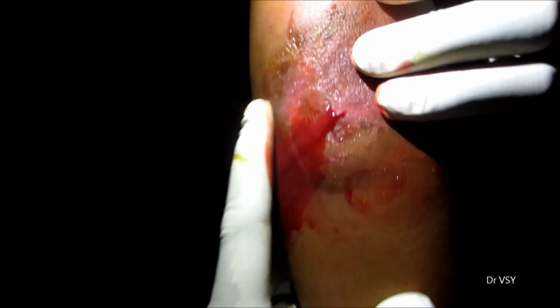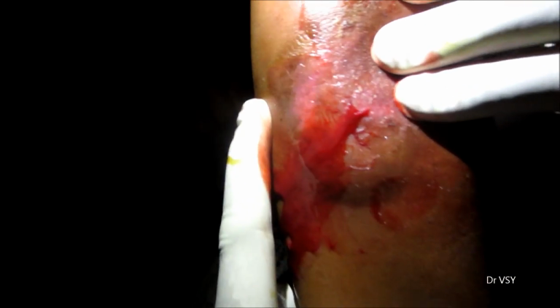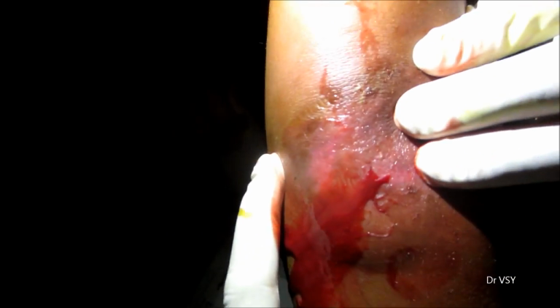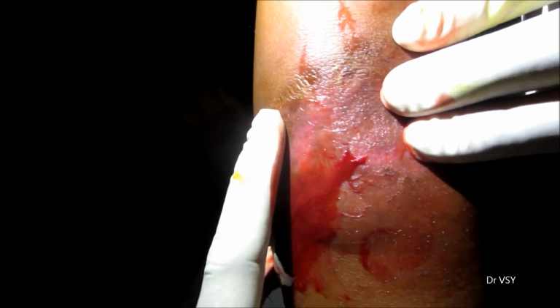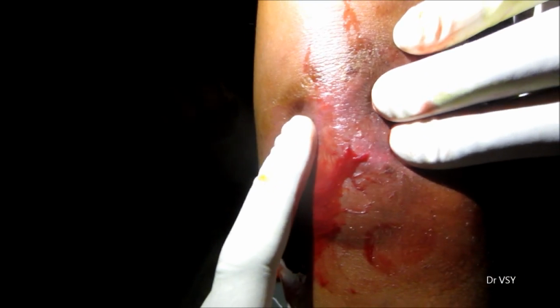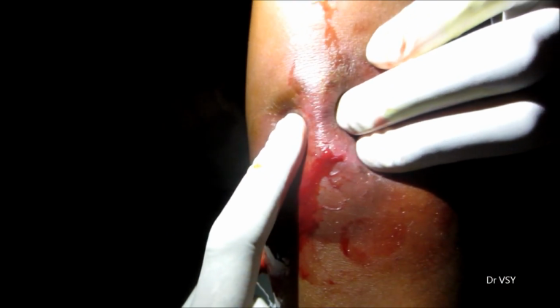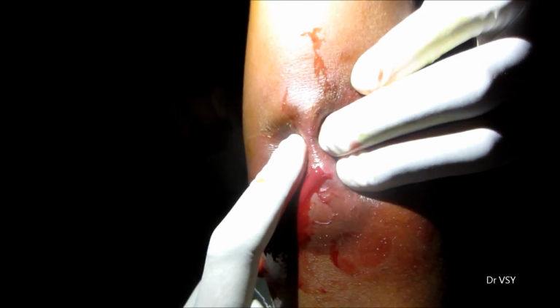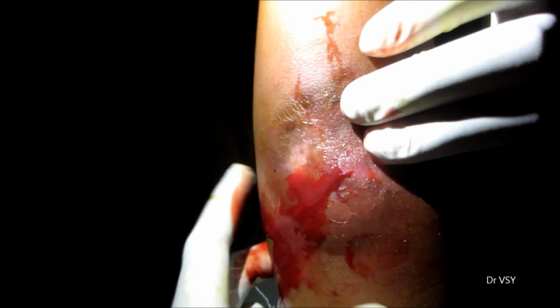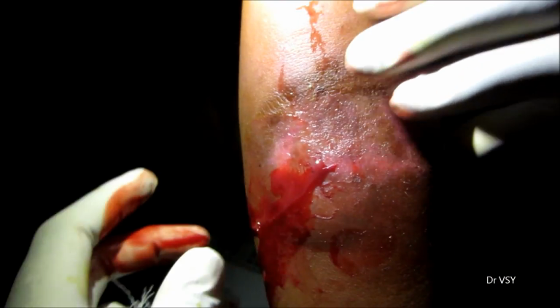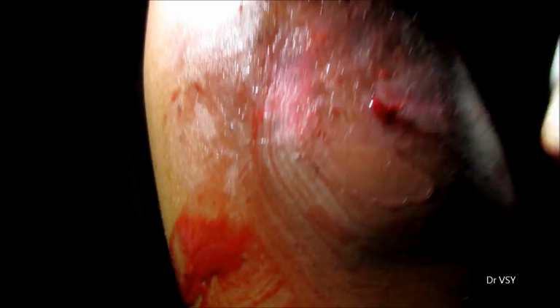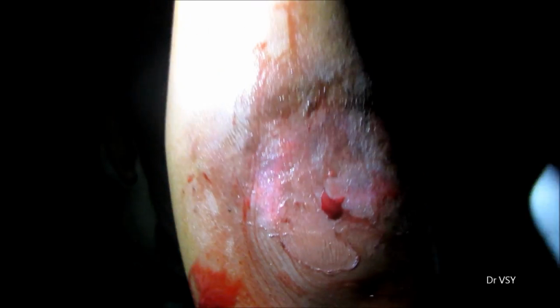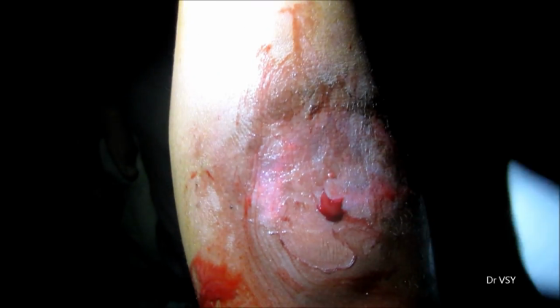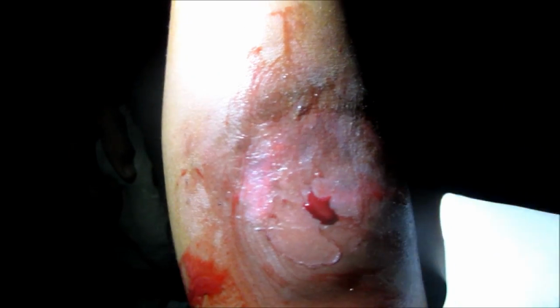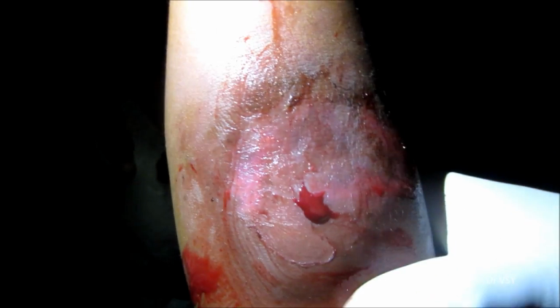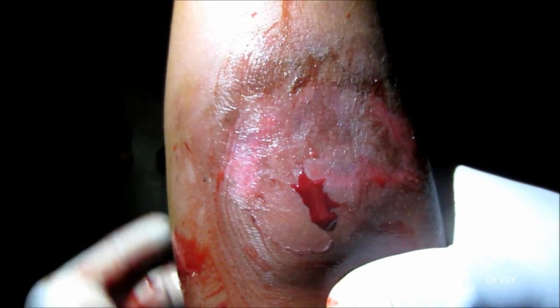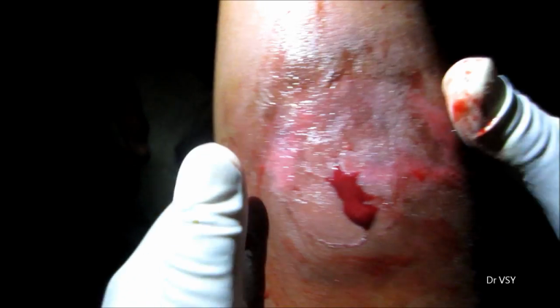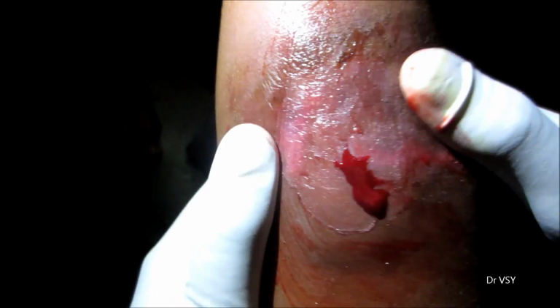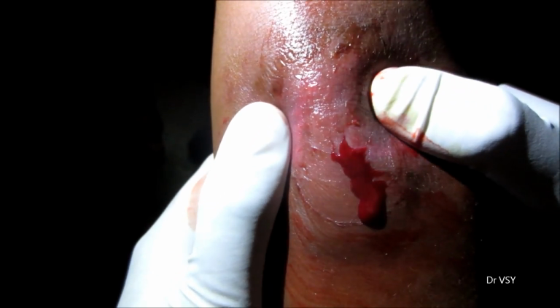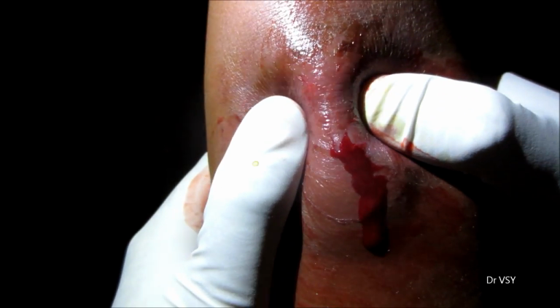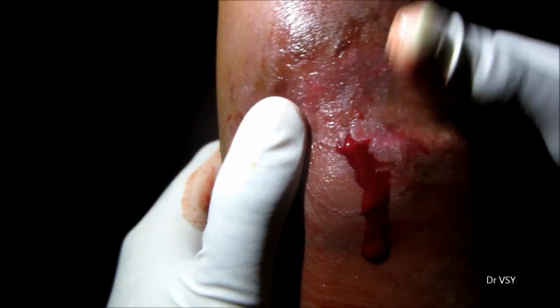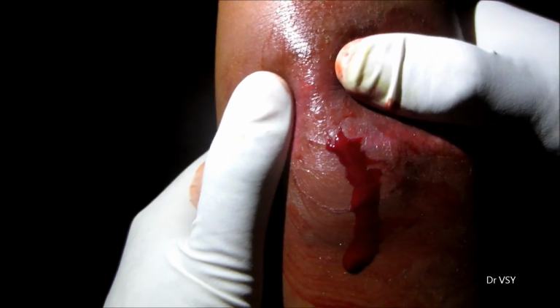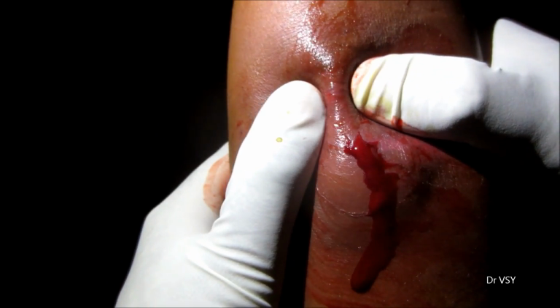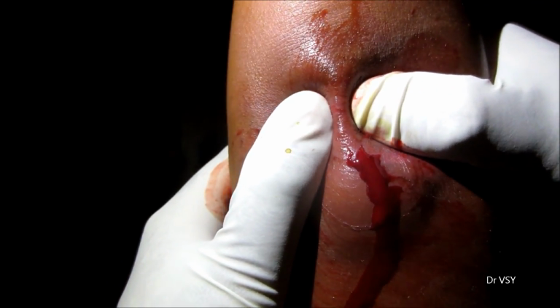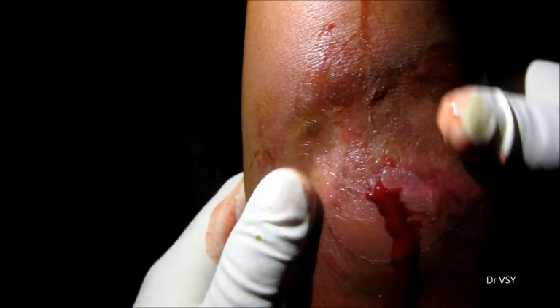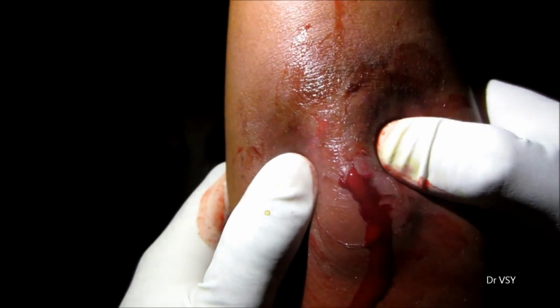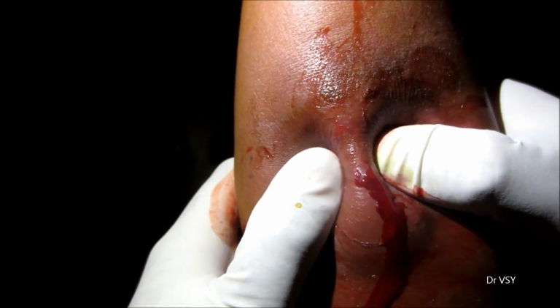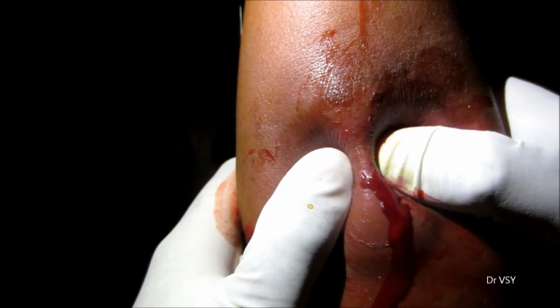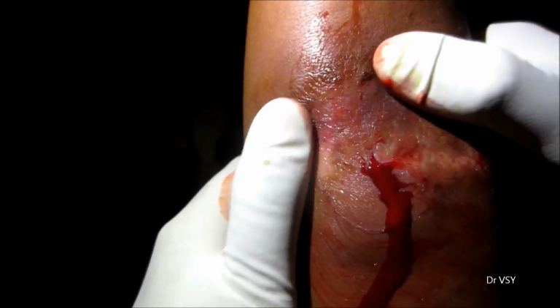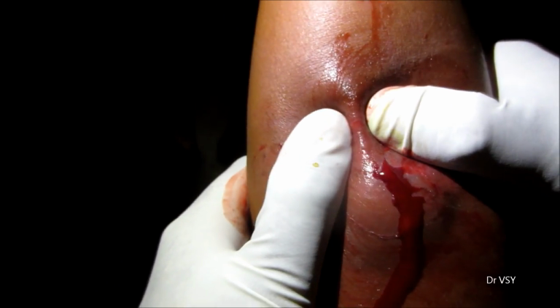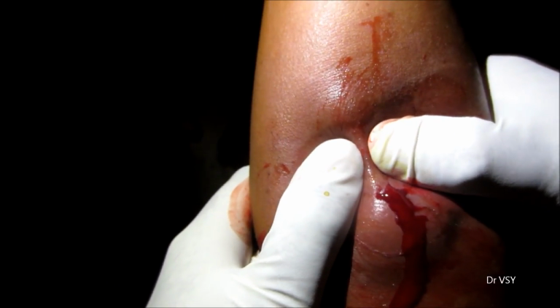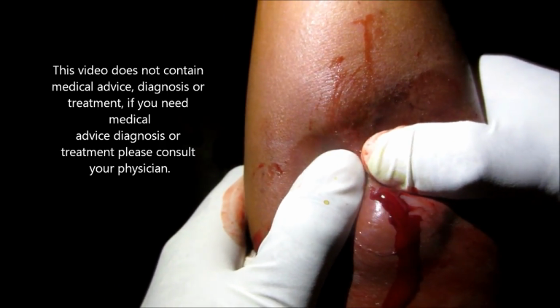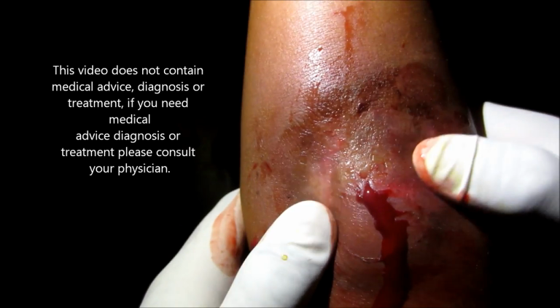With a sterile gauze piece mixed with povidone-iodine, insert that gauze piece inside the cavity. This is known as packing.